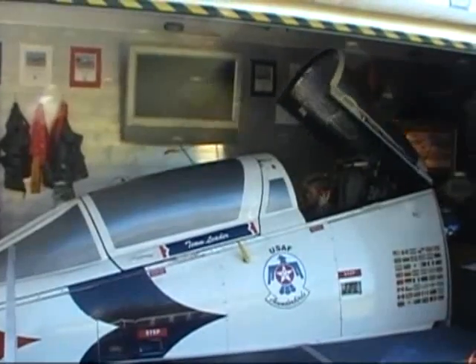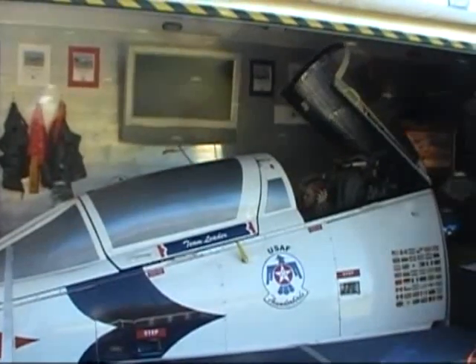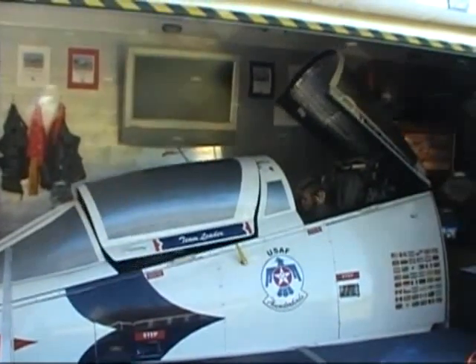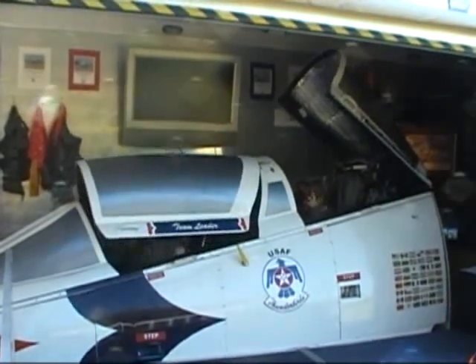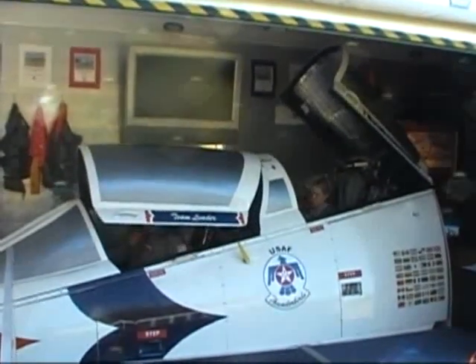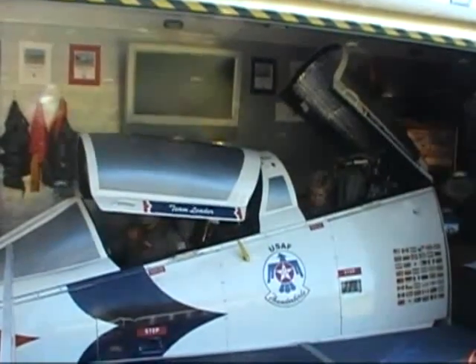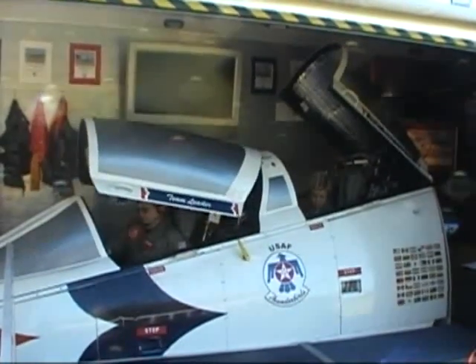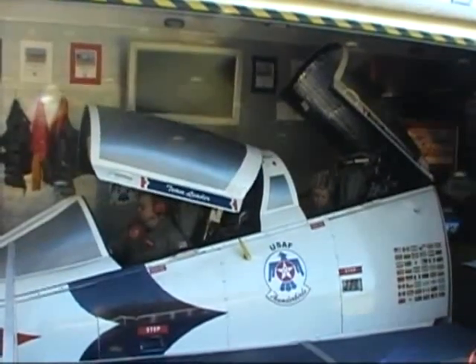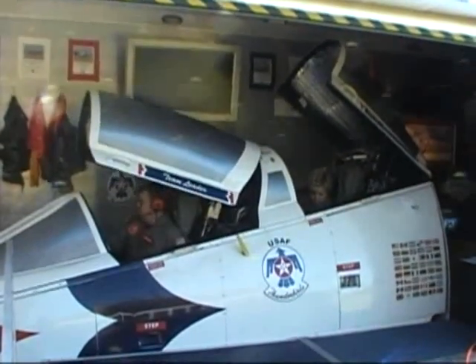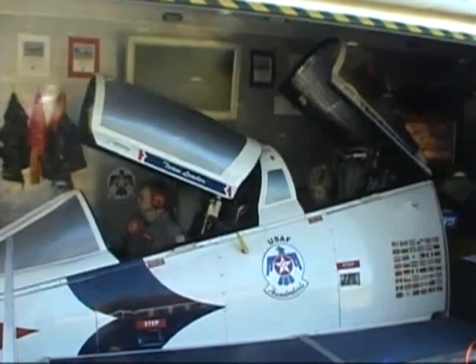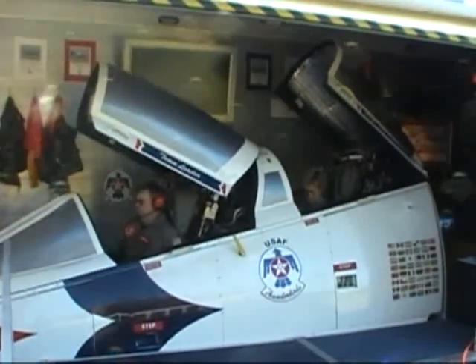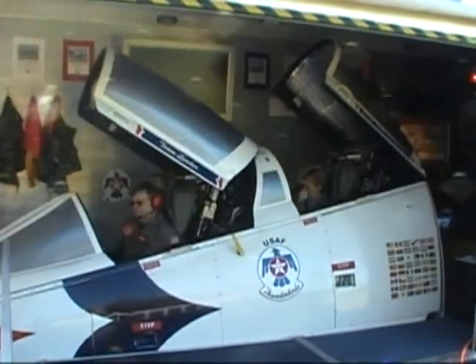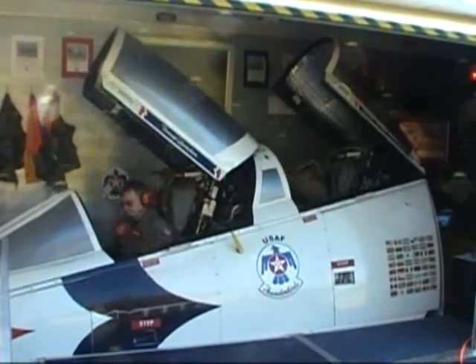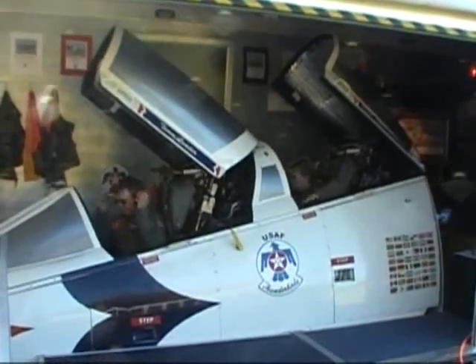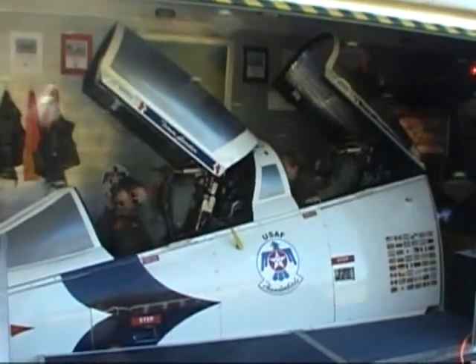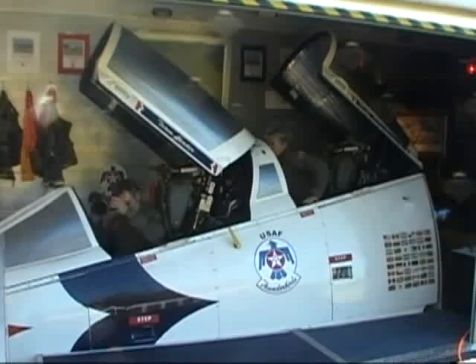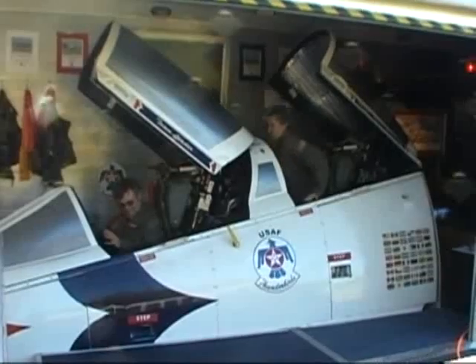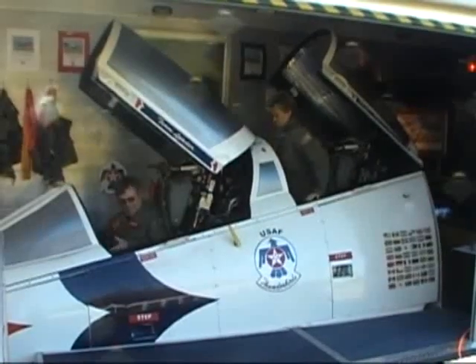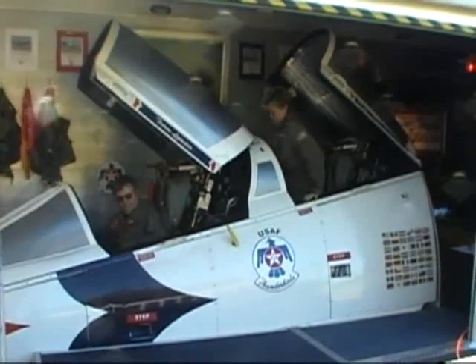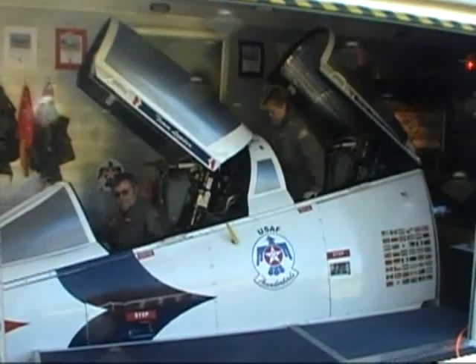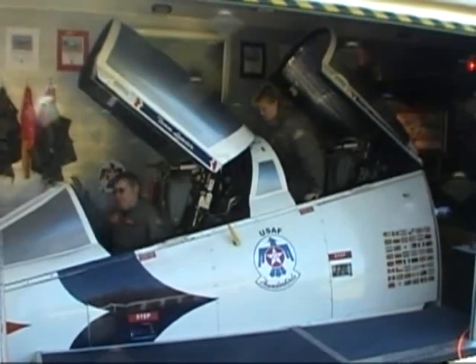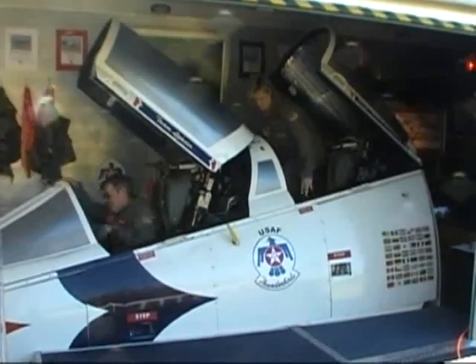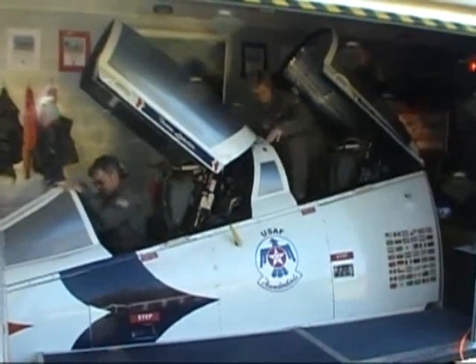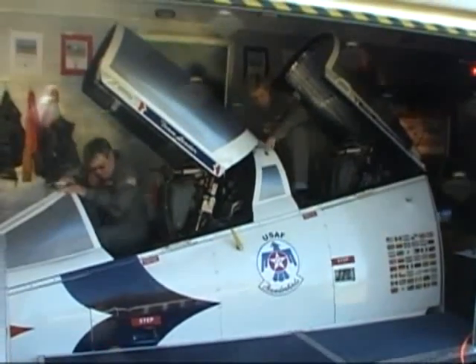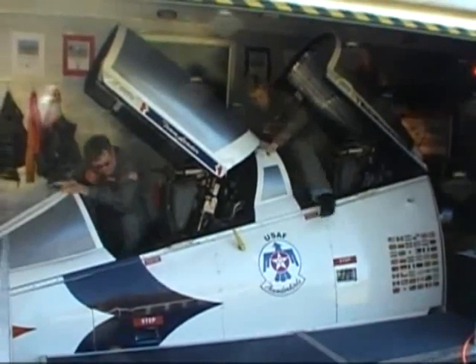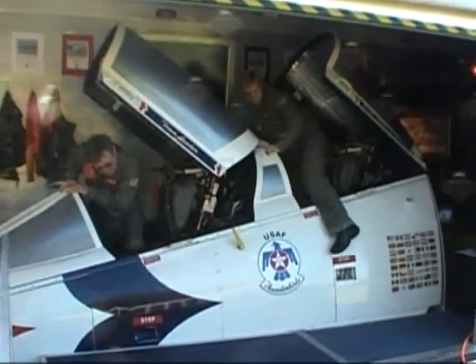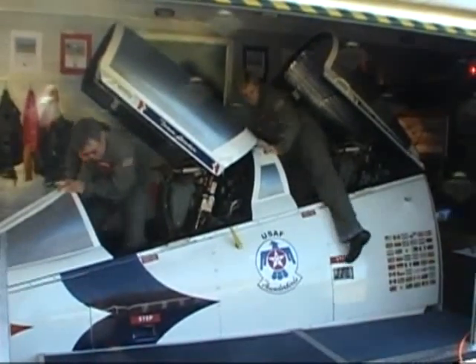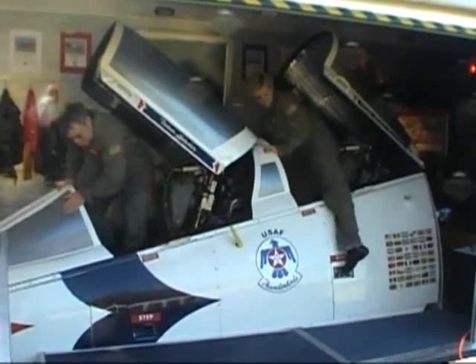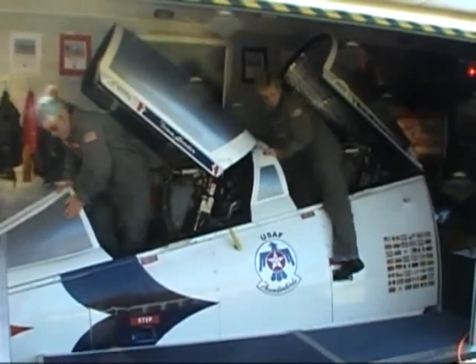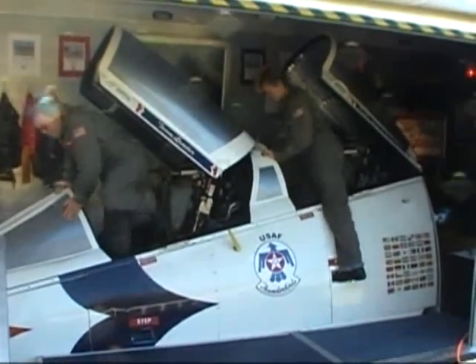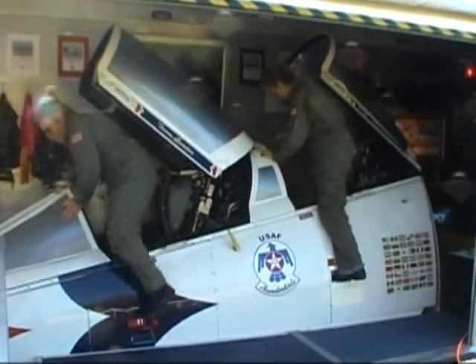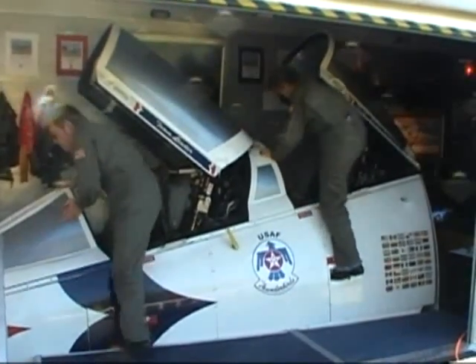When you exit the simulator, please remember to place the landing gear handle in the down position, pull the throttles back, and place your headset on the panel next to the throttles.